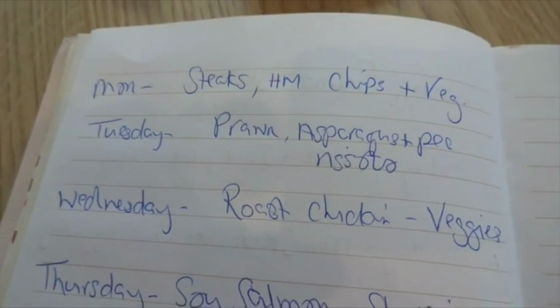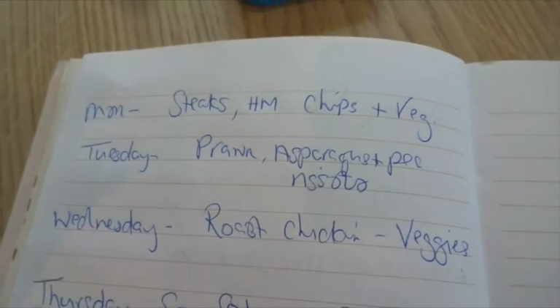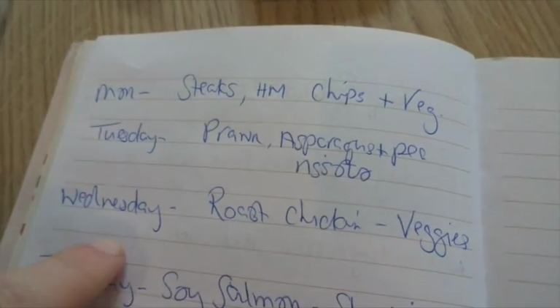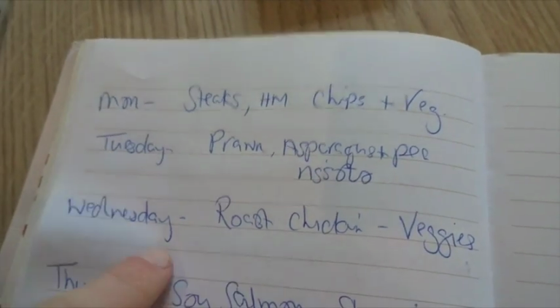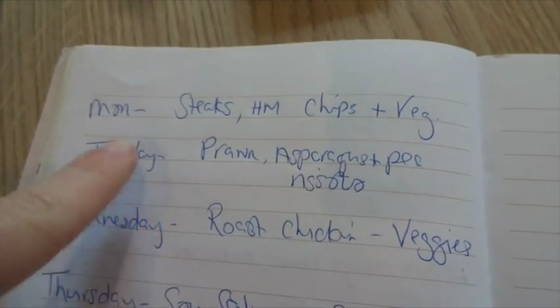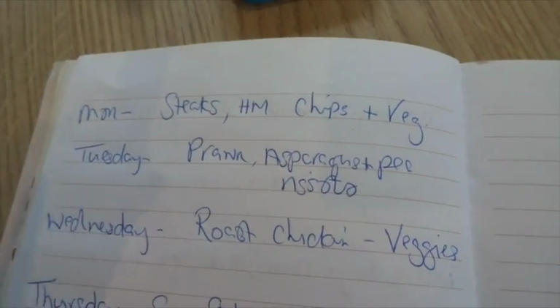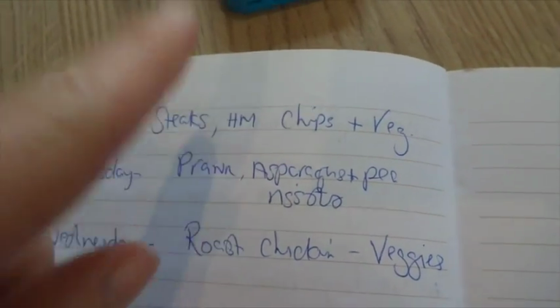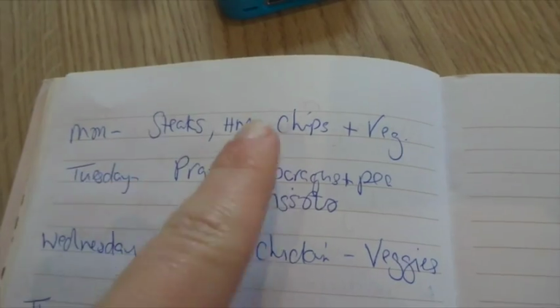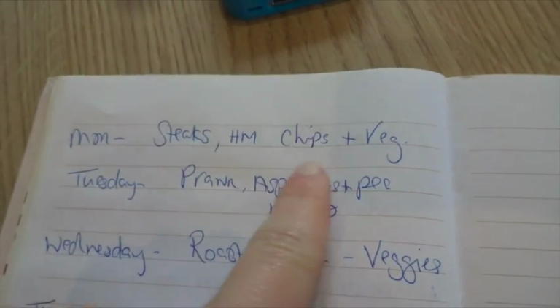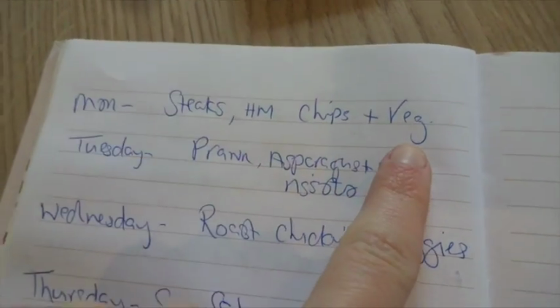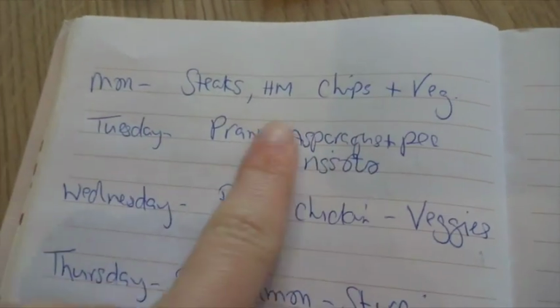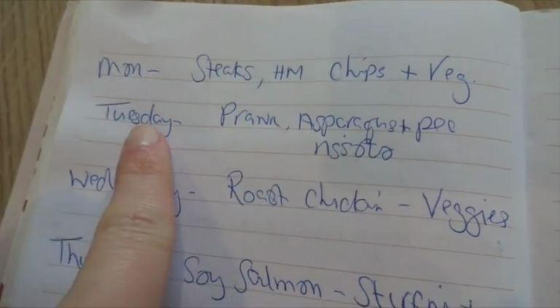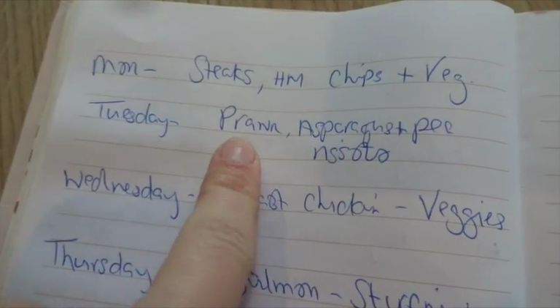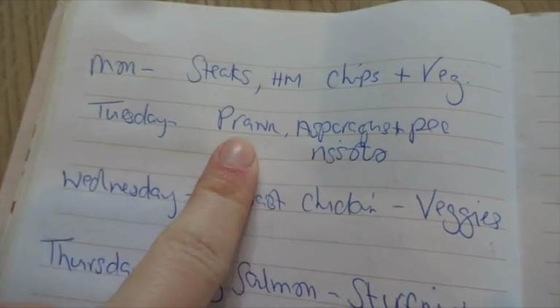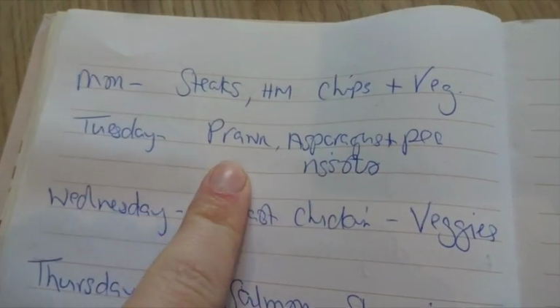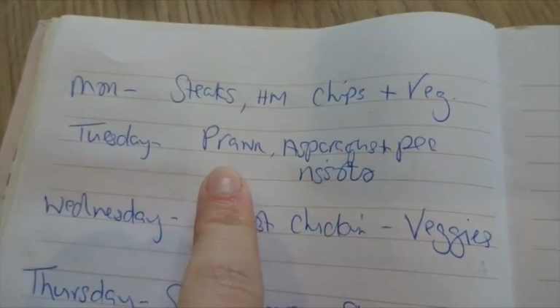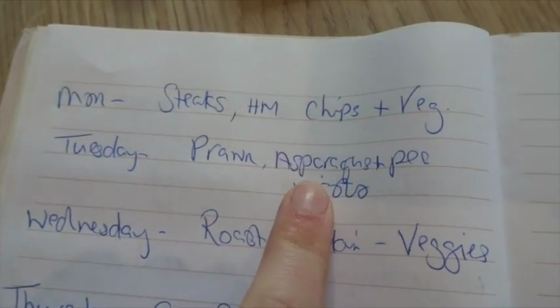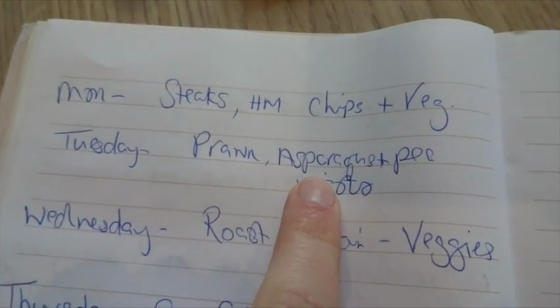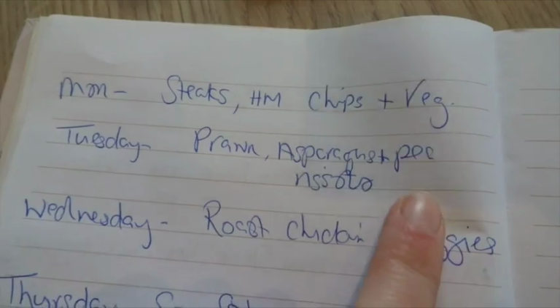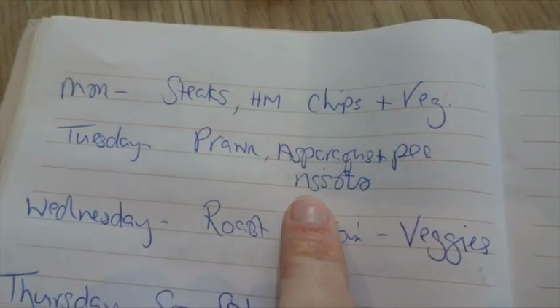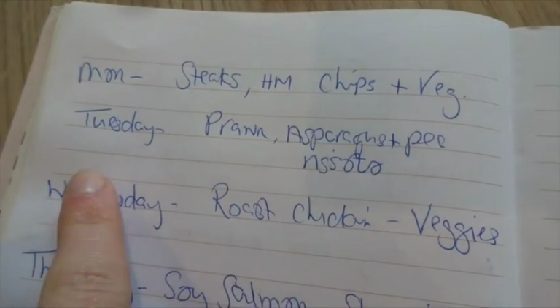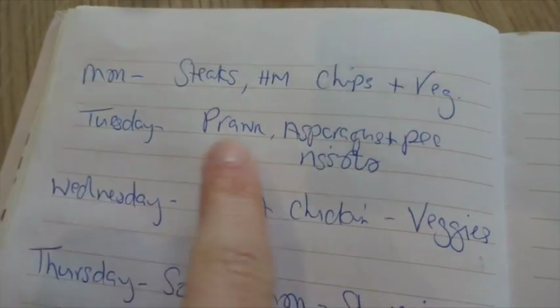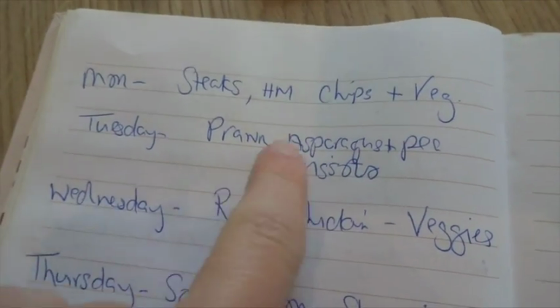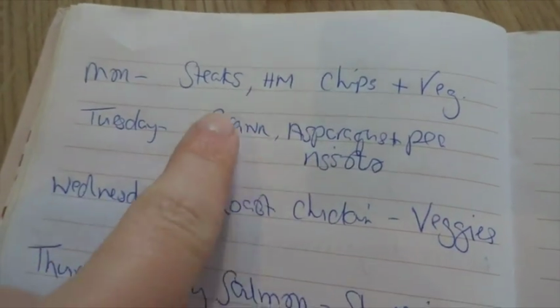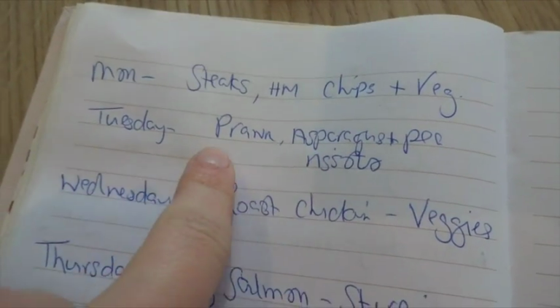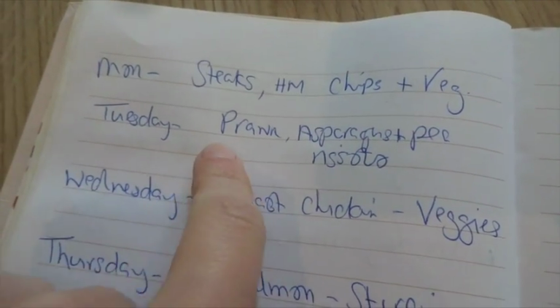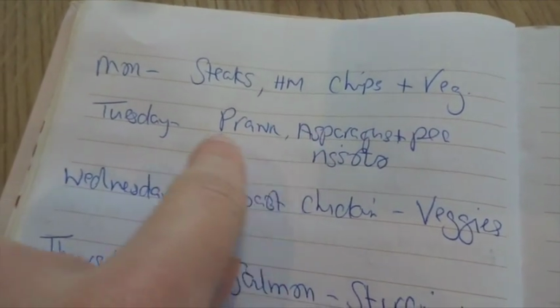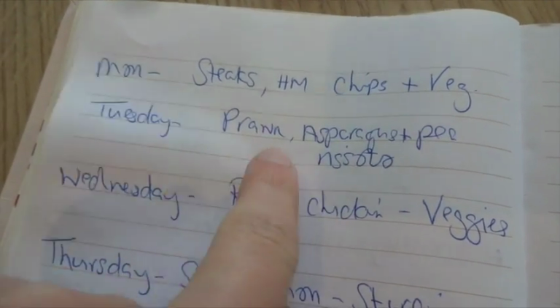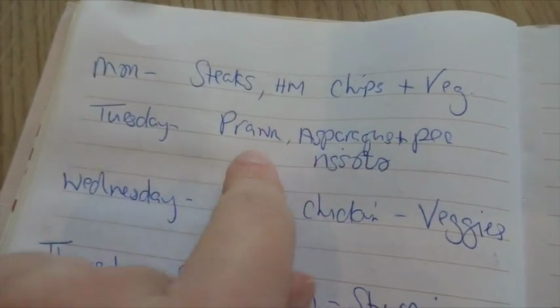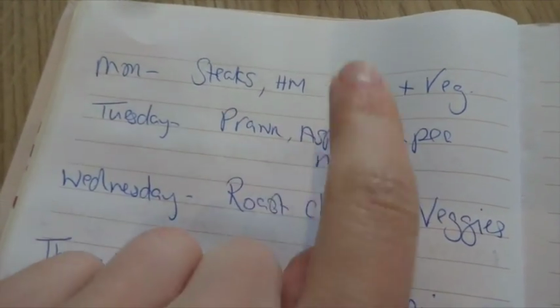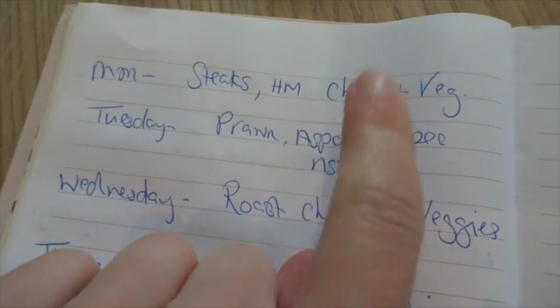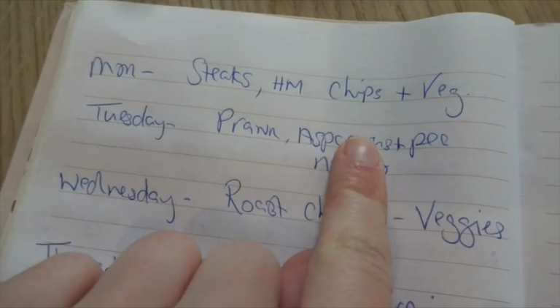Meal plan for the week. Today's actually Wednesday, but on Monday we had steaks, homemade chips and vegetables. Tuesday — well, yesterday — we had prawn, asparagus and pea risotto. We were supposed to have that last week, so I made sure we had it this week so I wouldn't waste the asparagus.